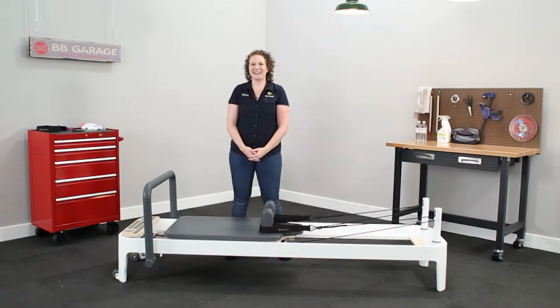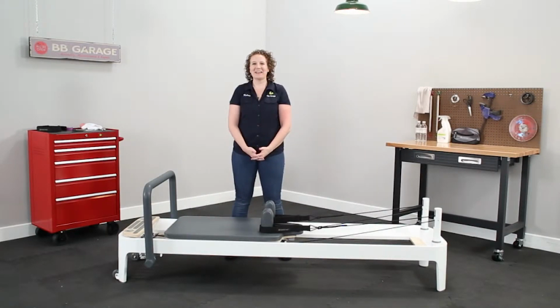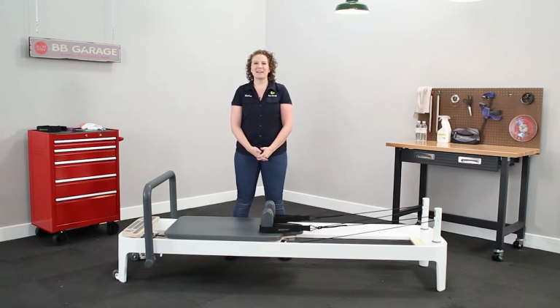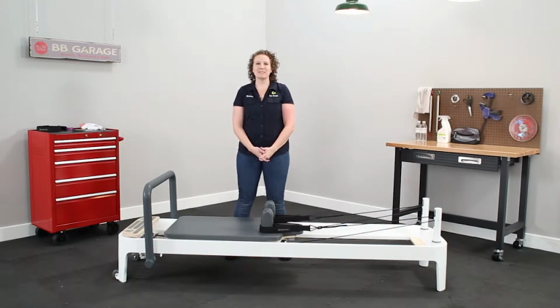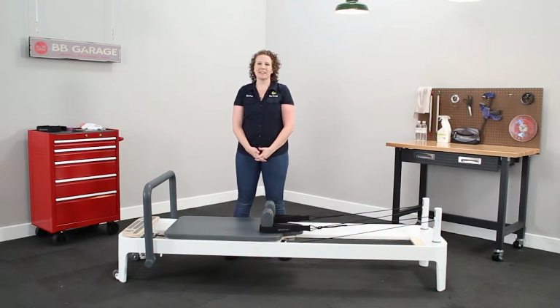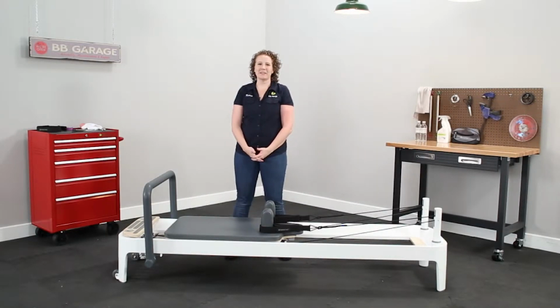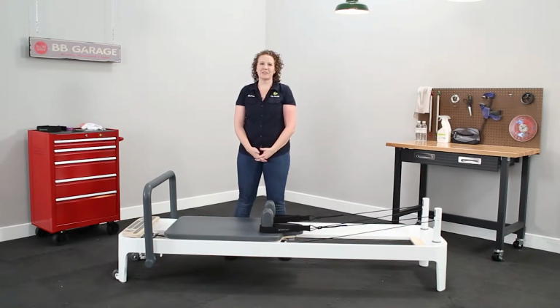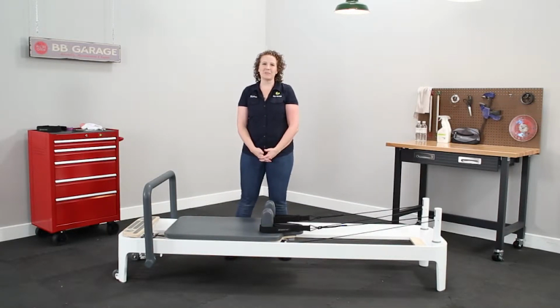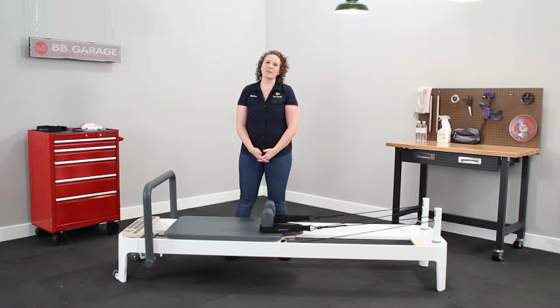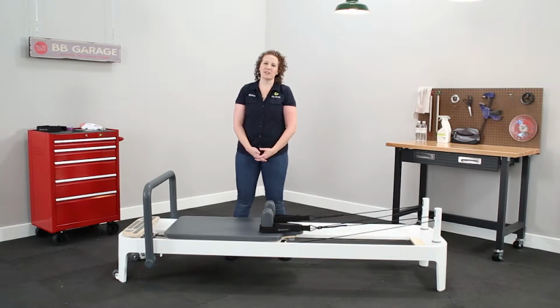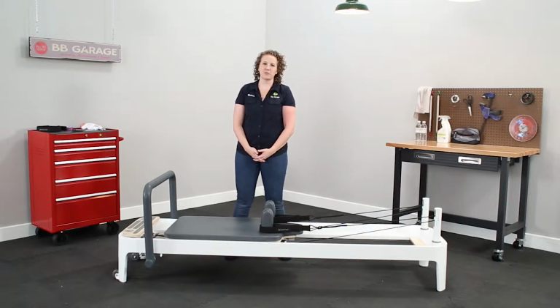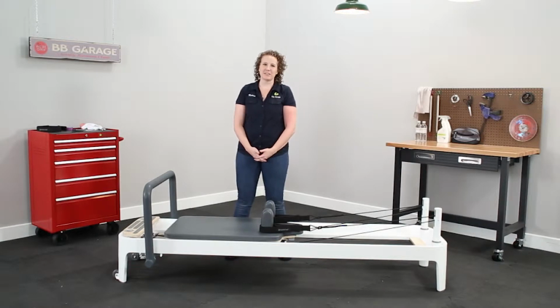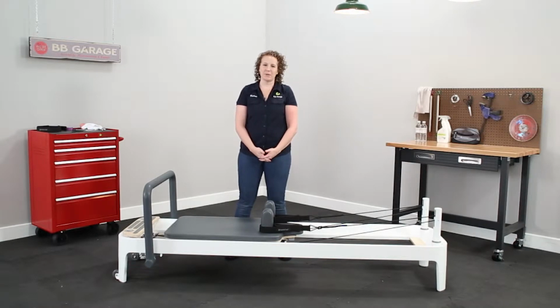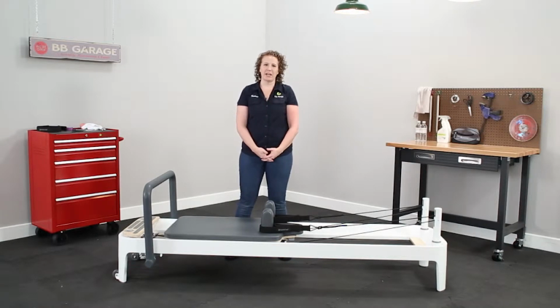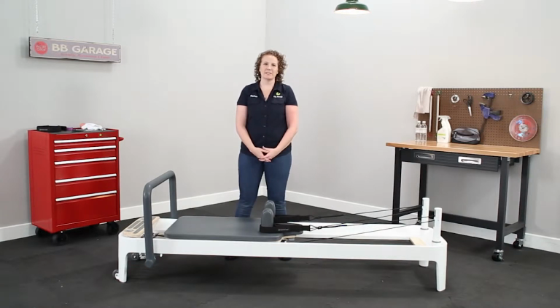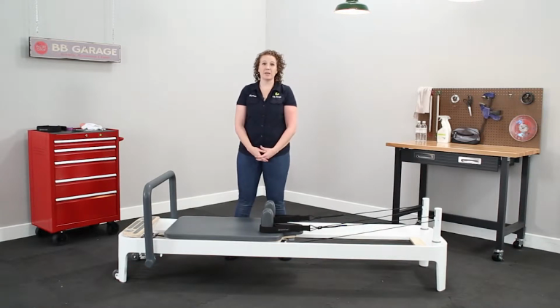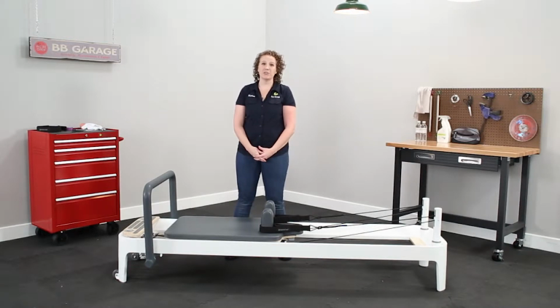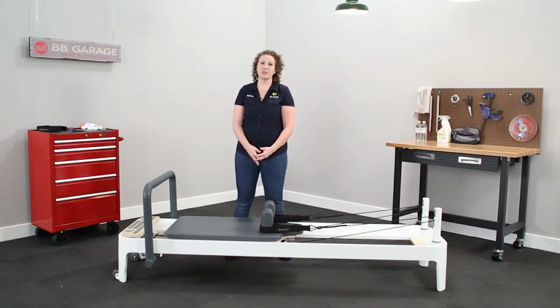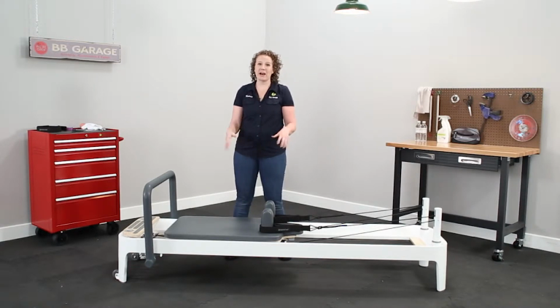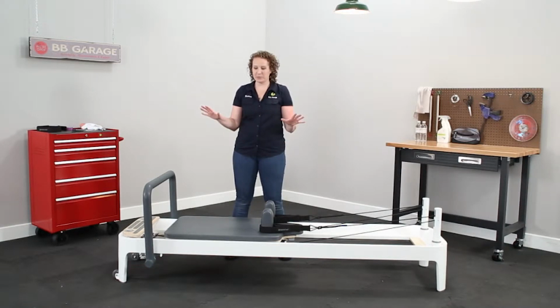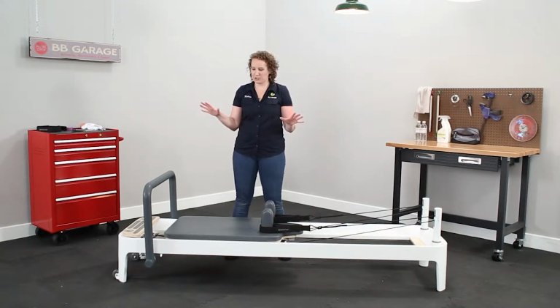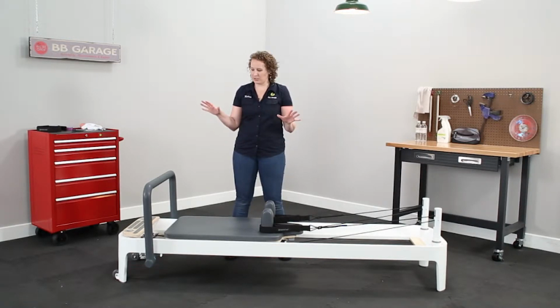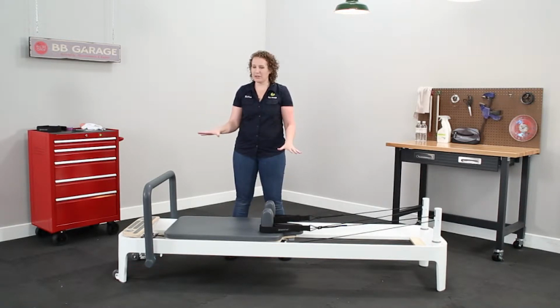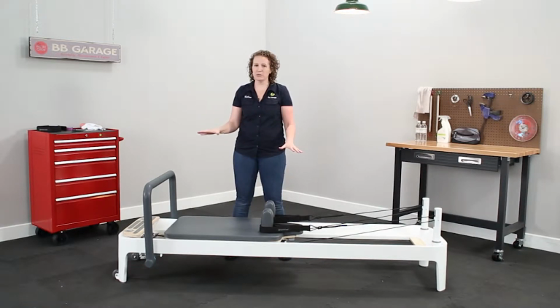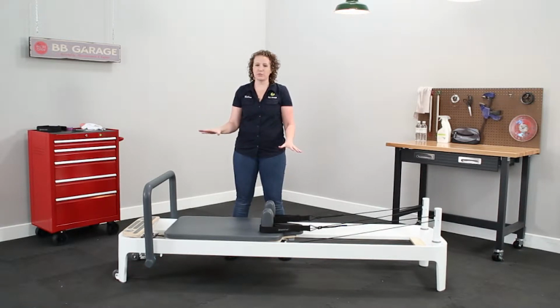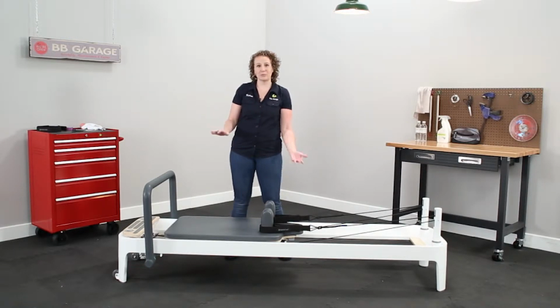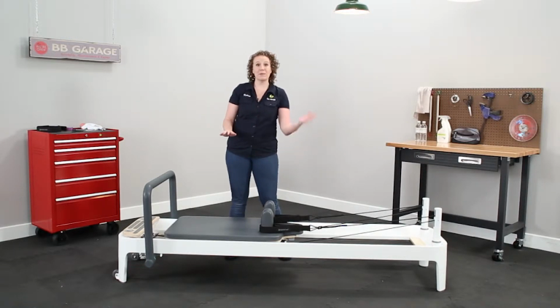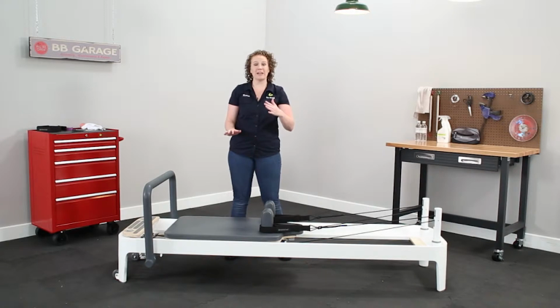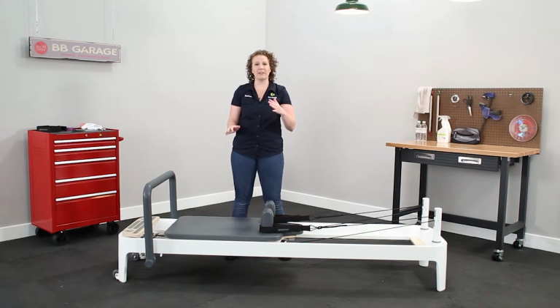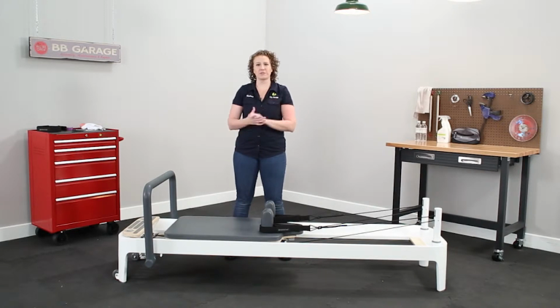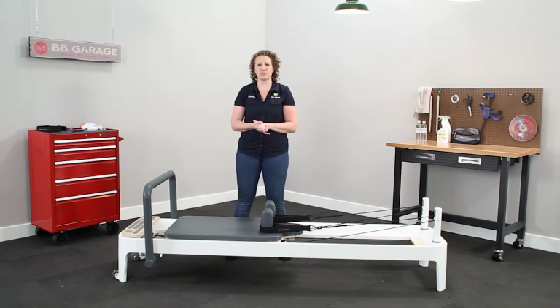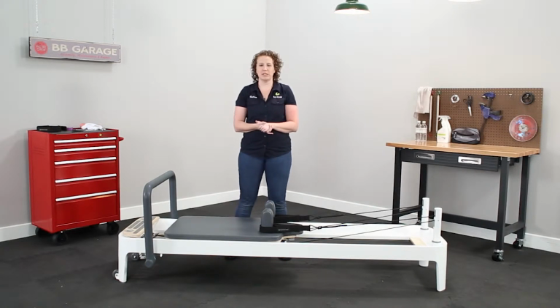Hi, my name is Kayleen and I'm here in the BB Garage for Maintenance Monday. Today I want to show you how to put your Allegro II Reformer up on end for storage.